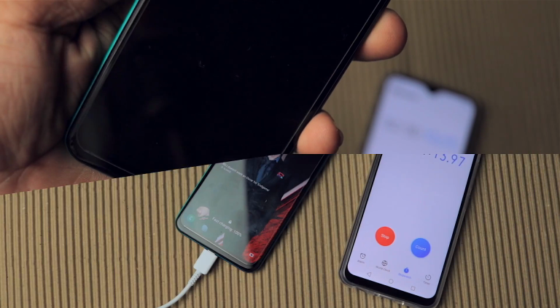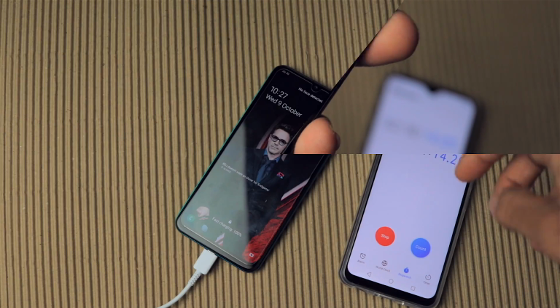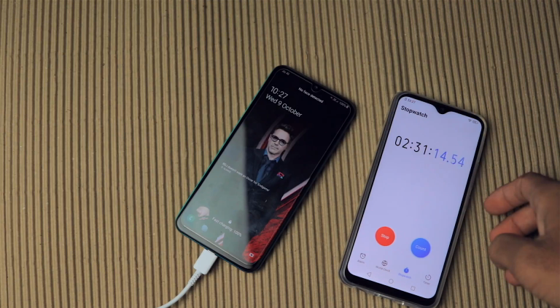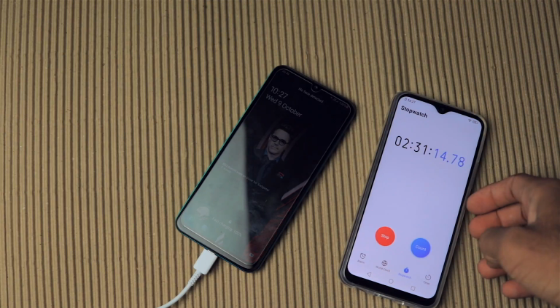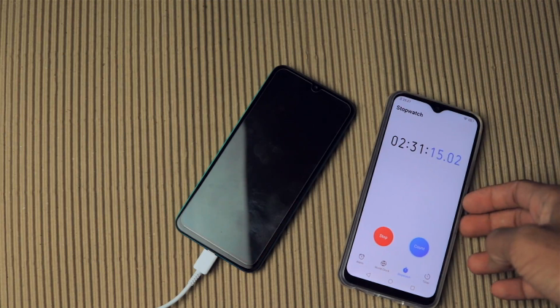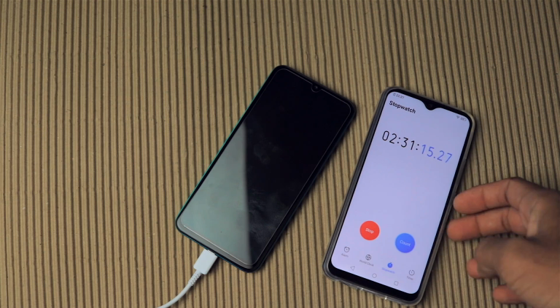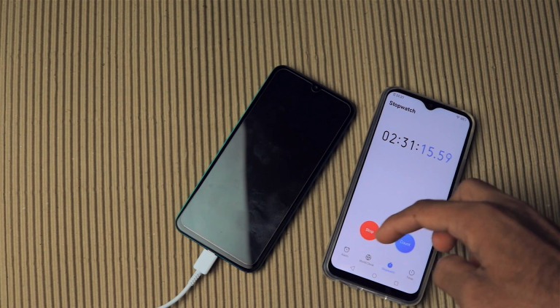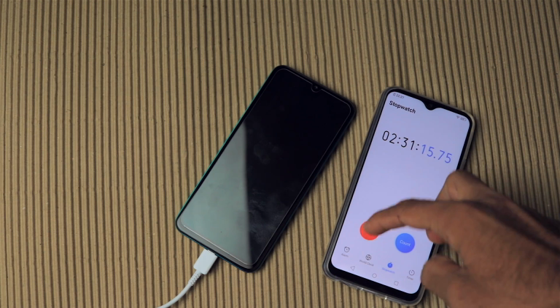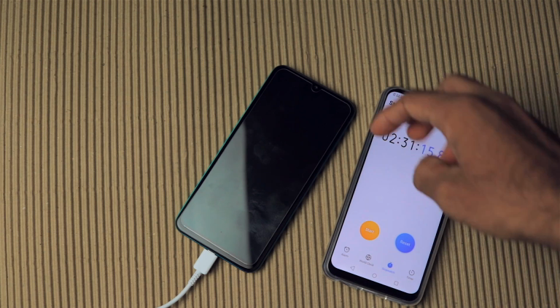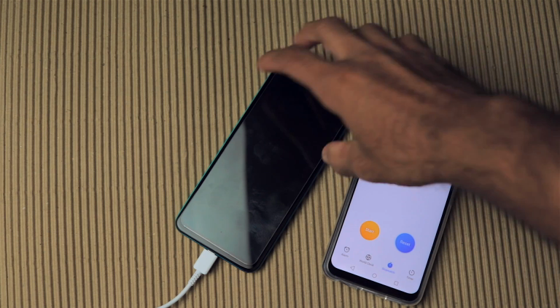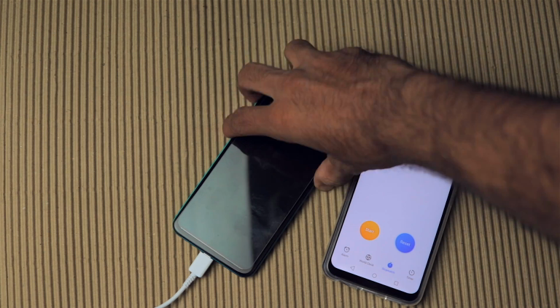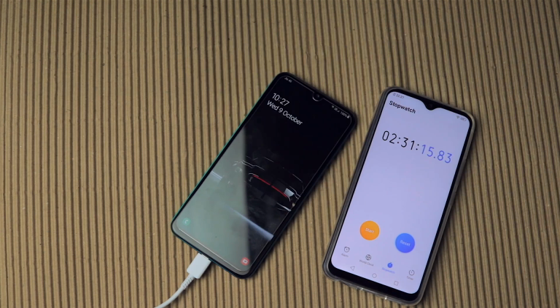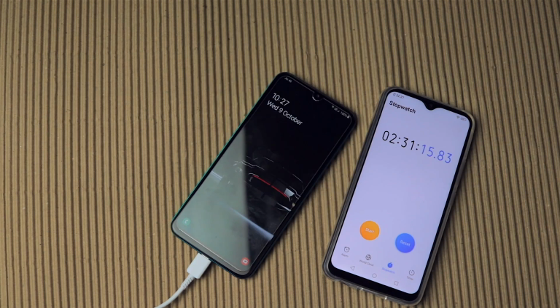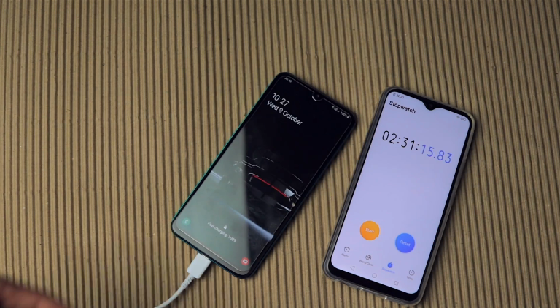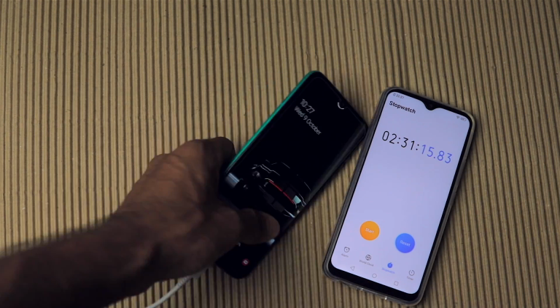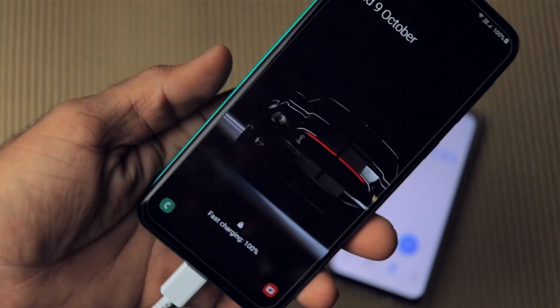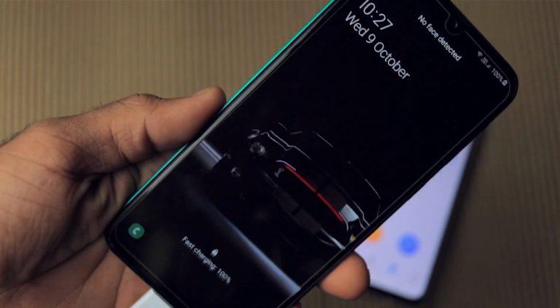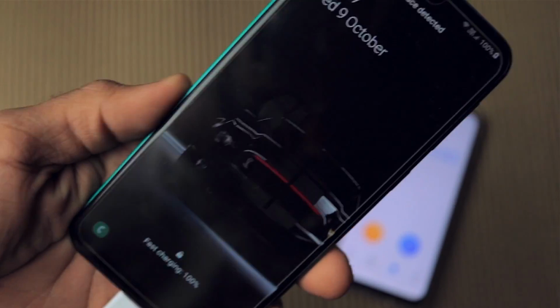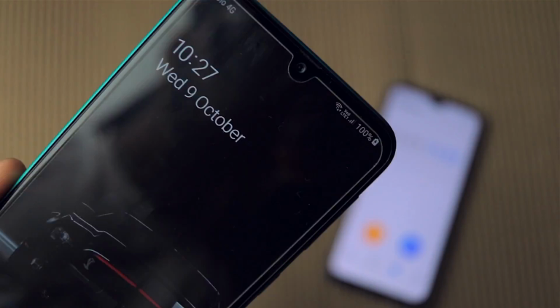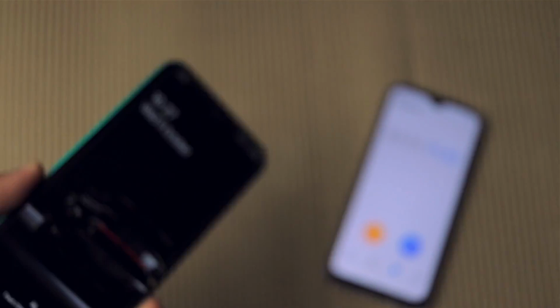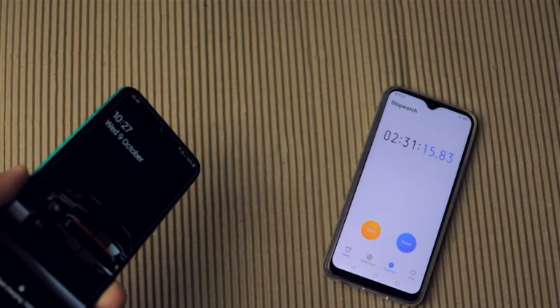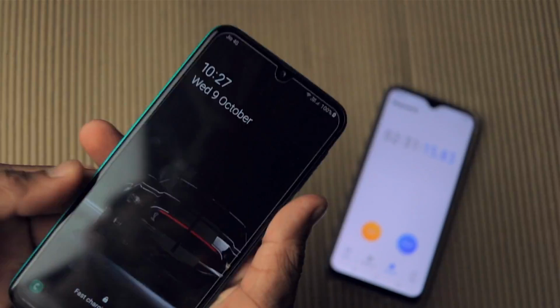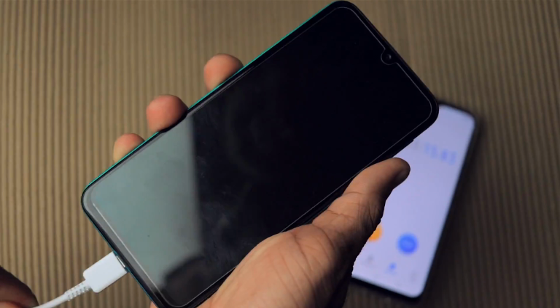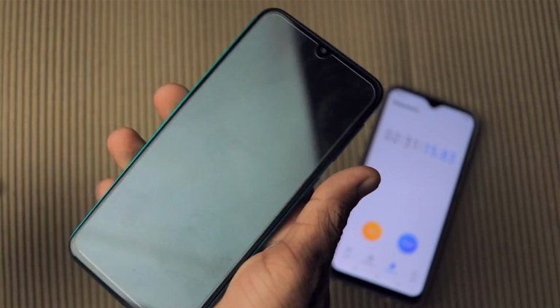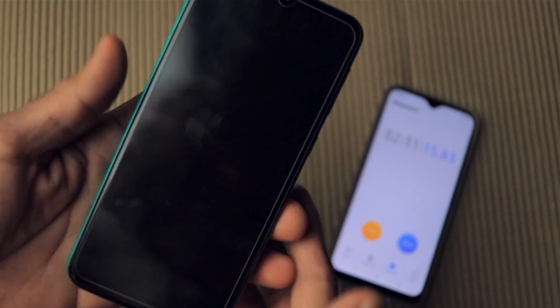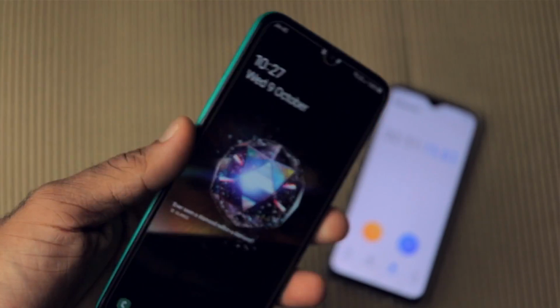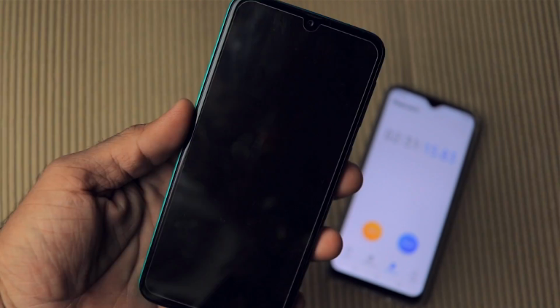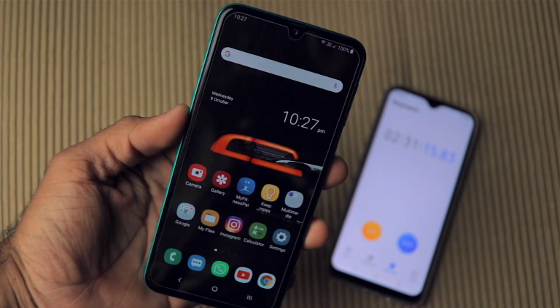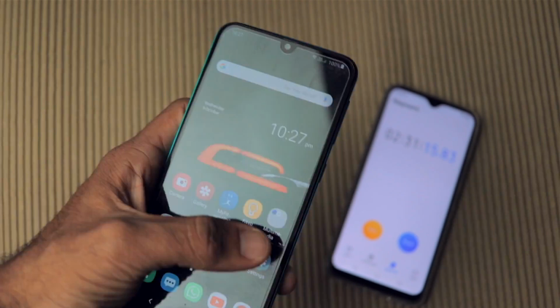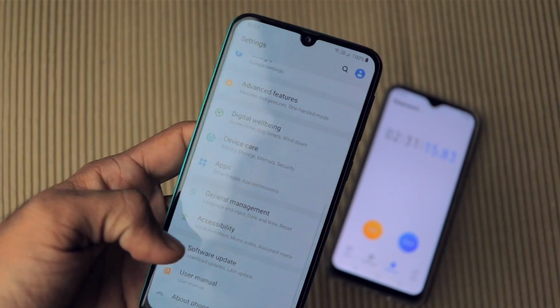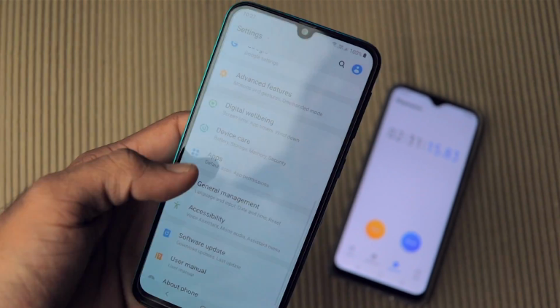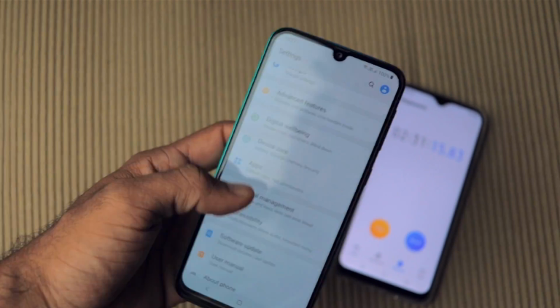Finally, it hit 100% — it took just 1 more minute, so the total charge time was 2 hours 31 minutes. Basically 2 and a half hours to fully charge.